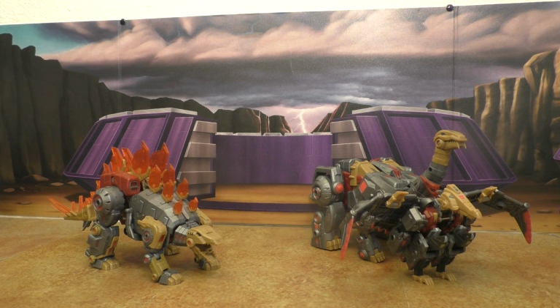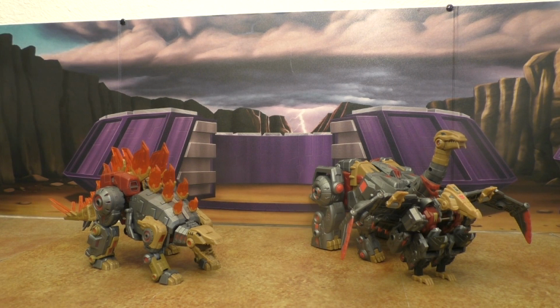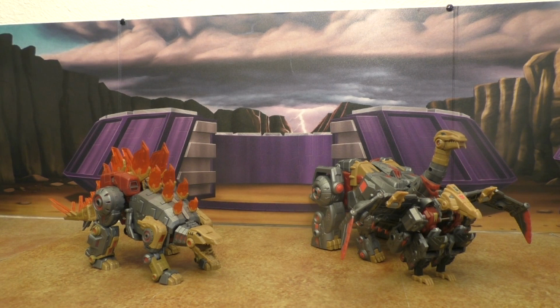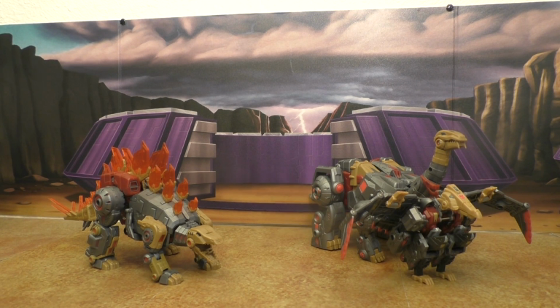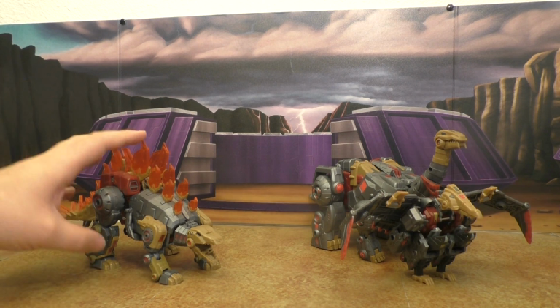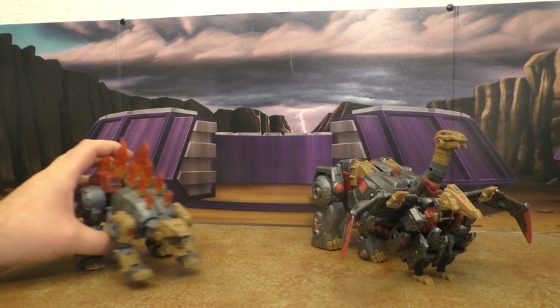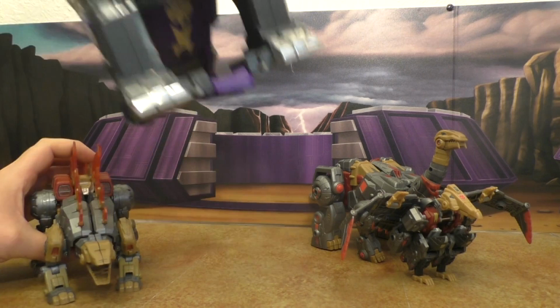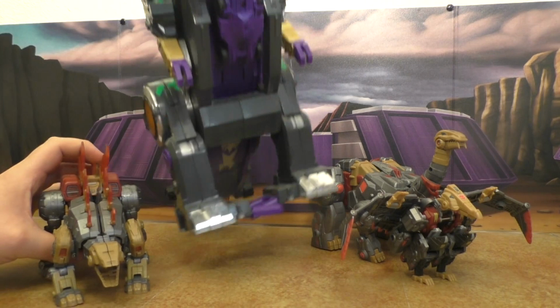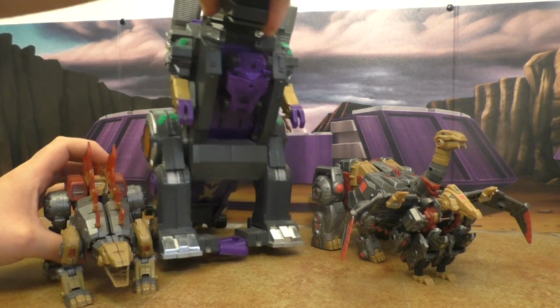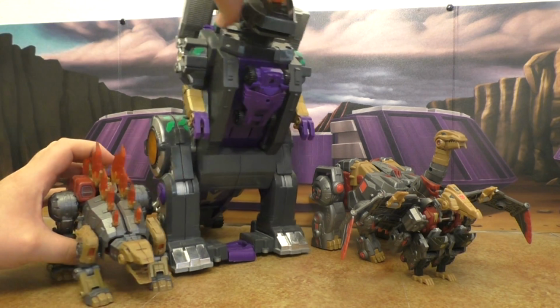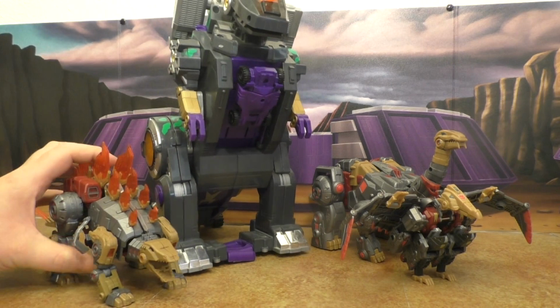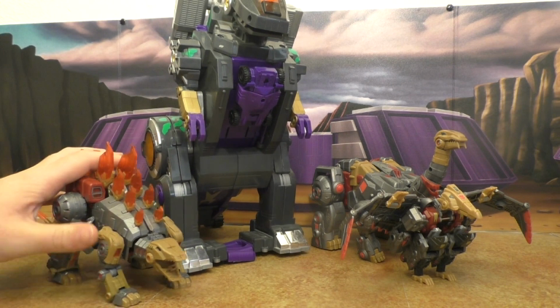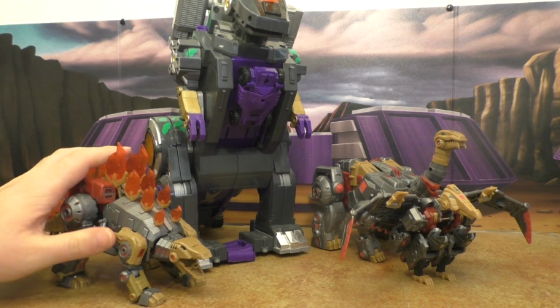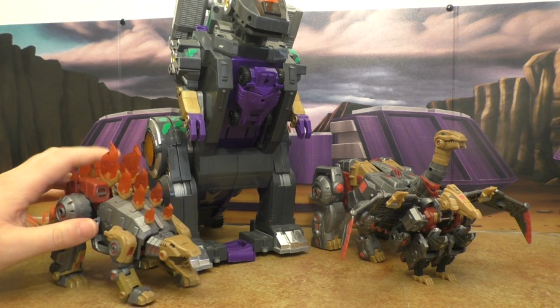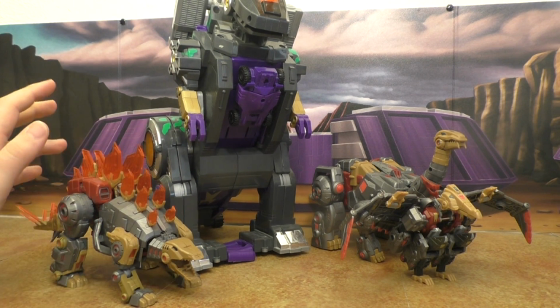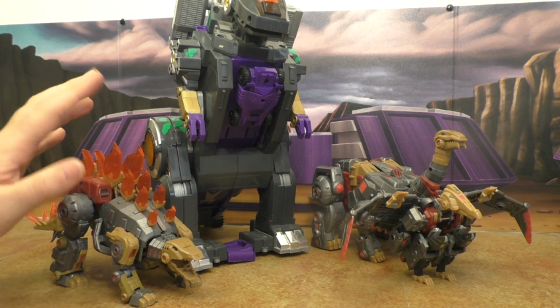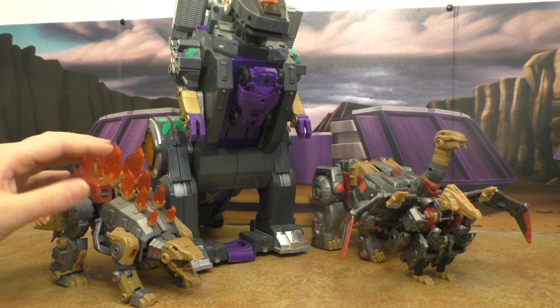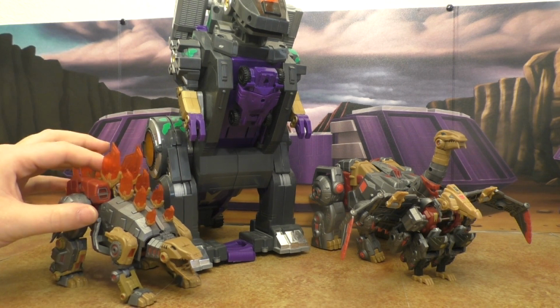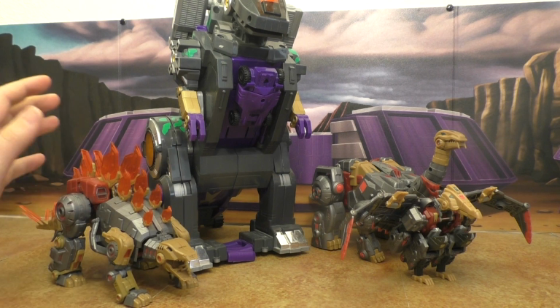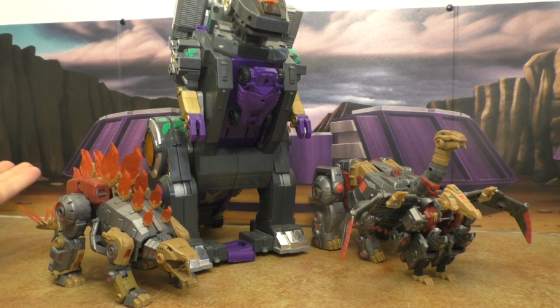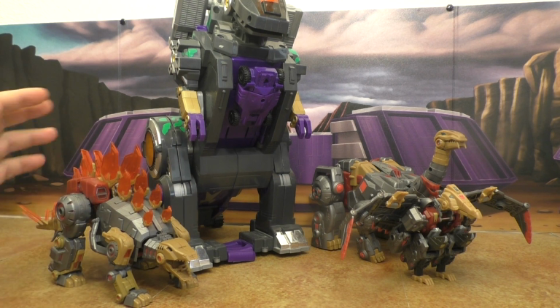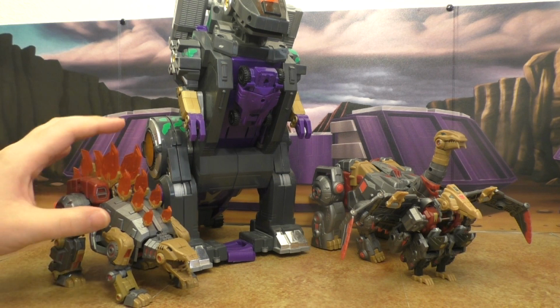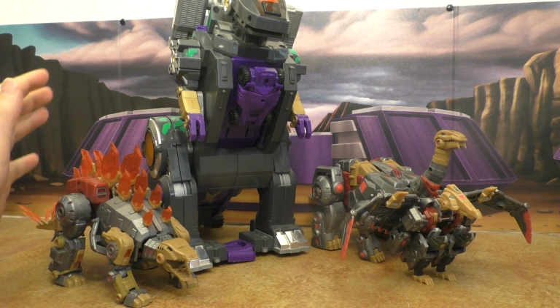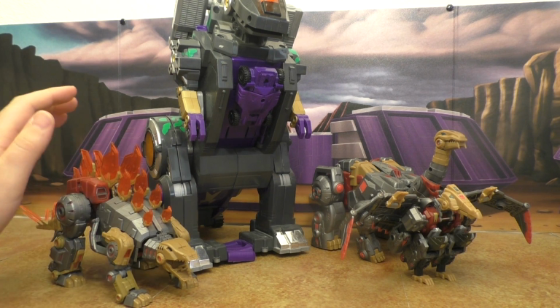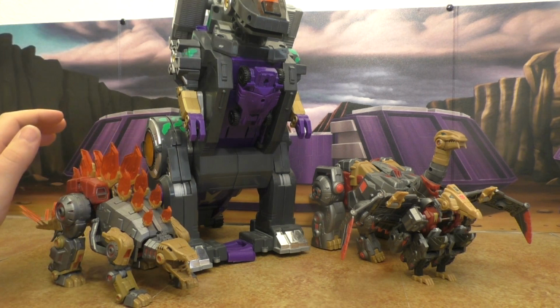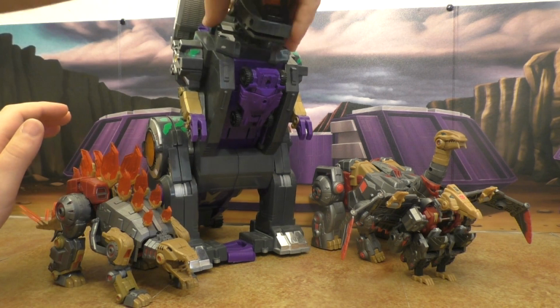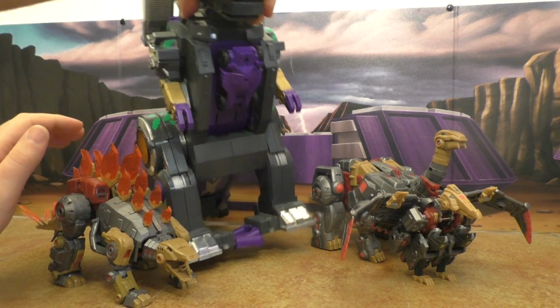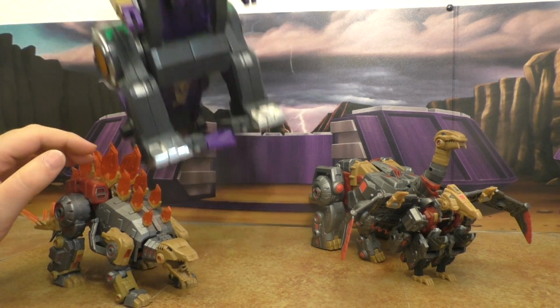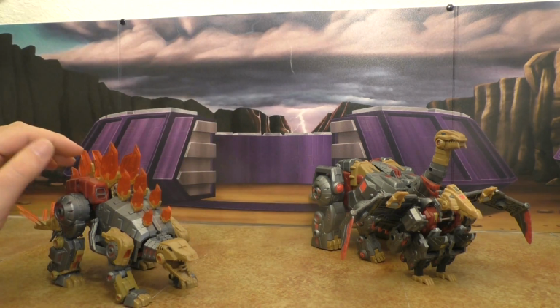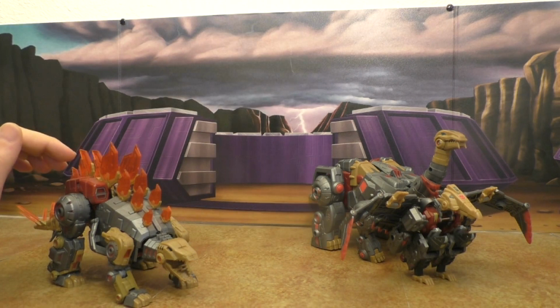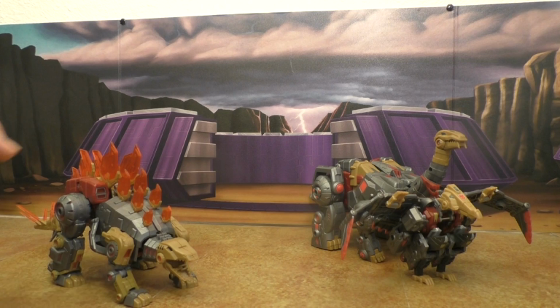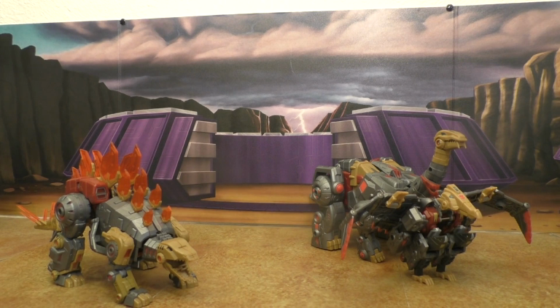Here's Trypticon, who was in the game but not this particular one. I think this works okay — not perfect, but okay enough.